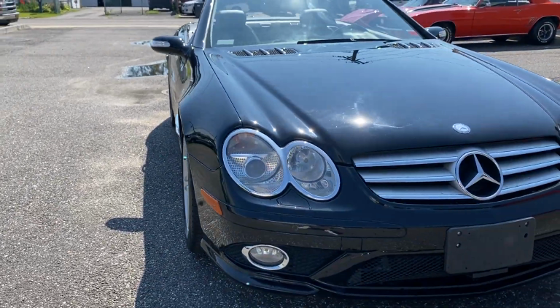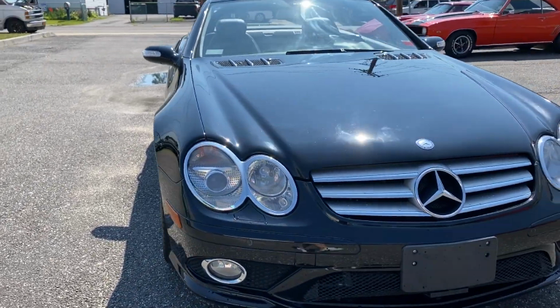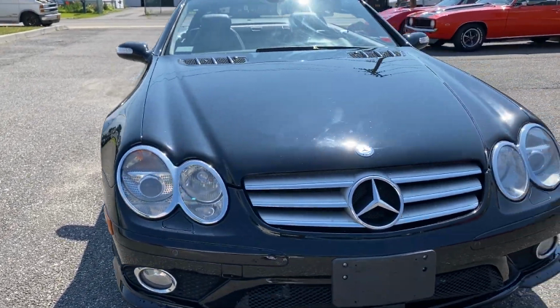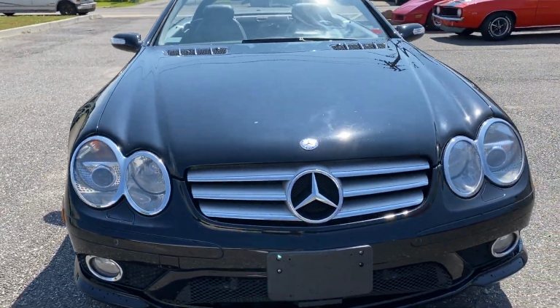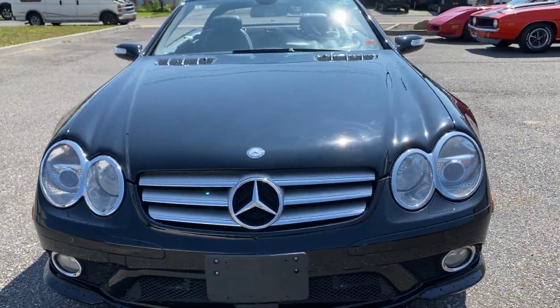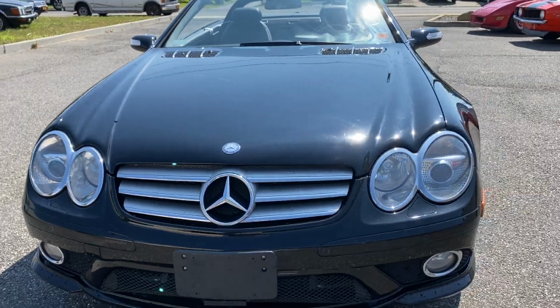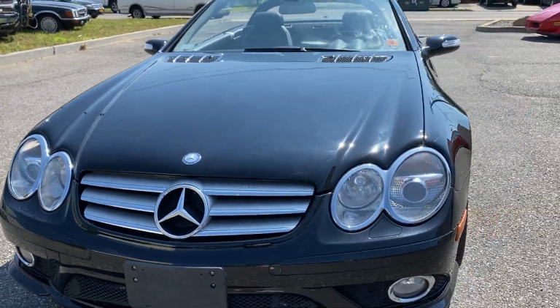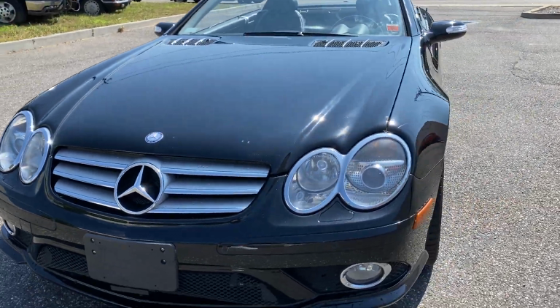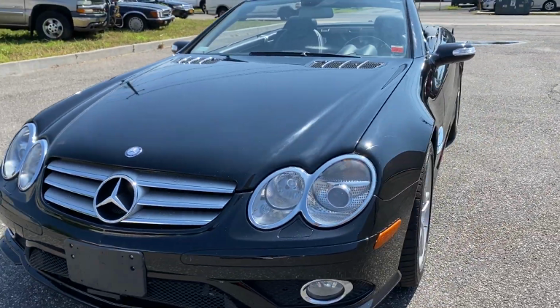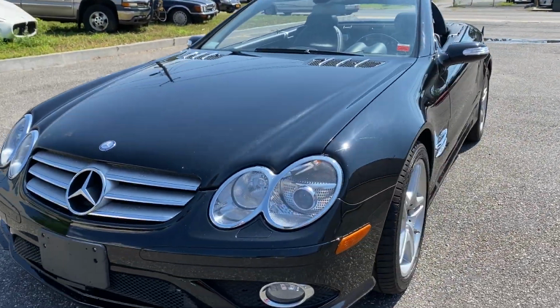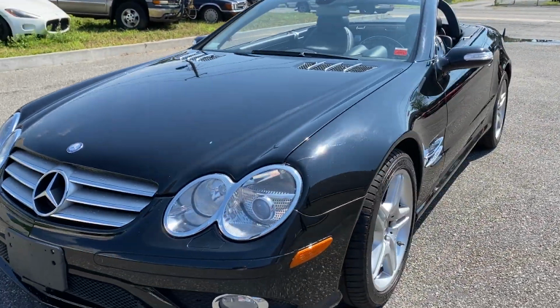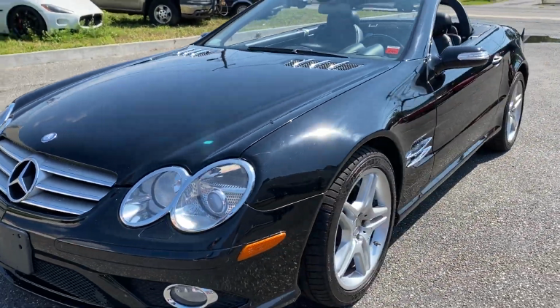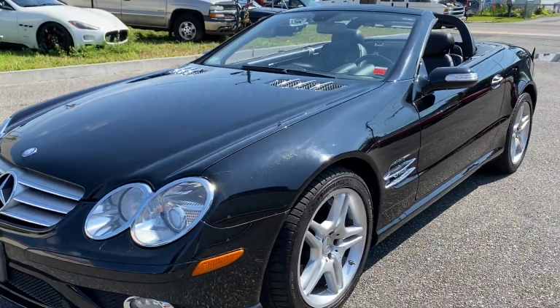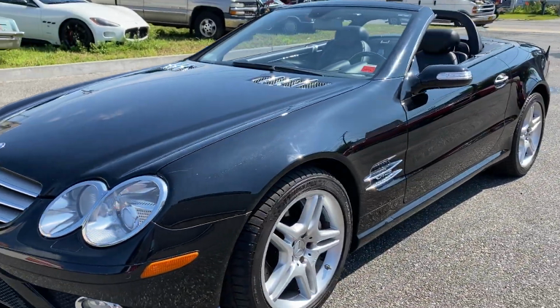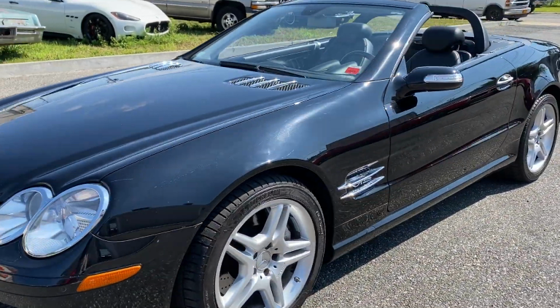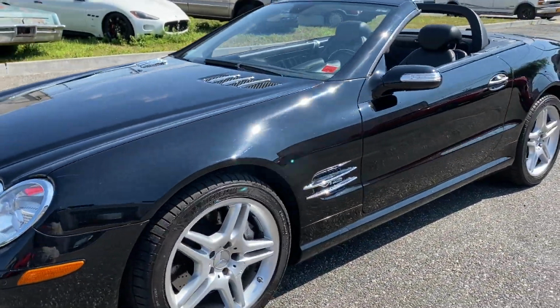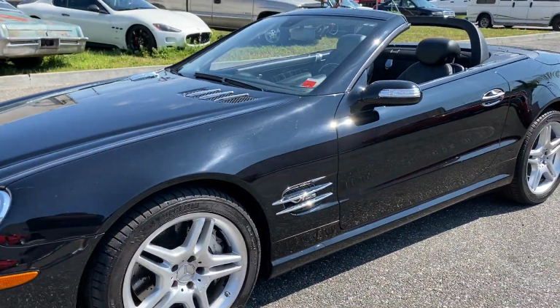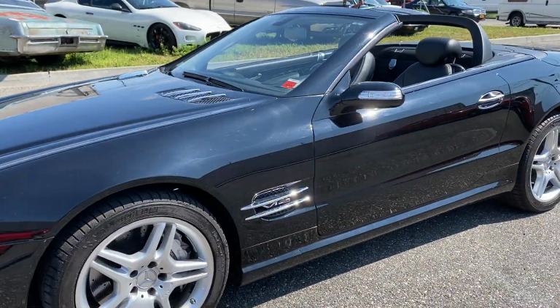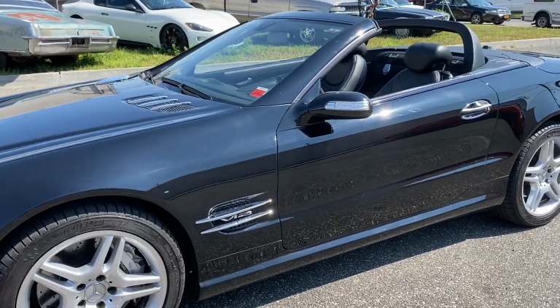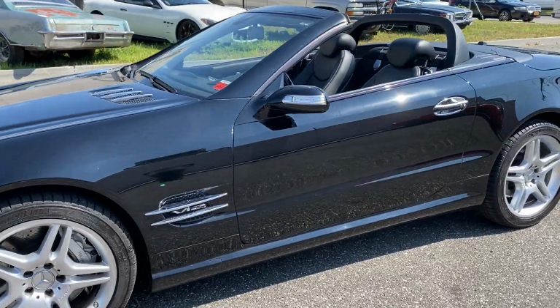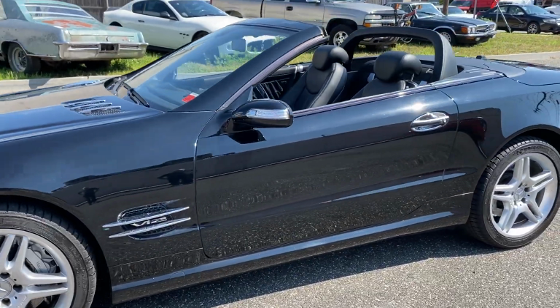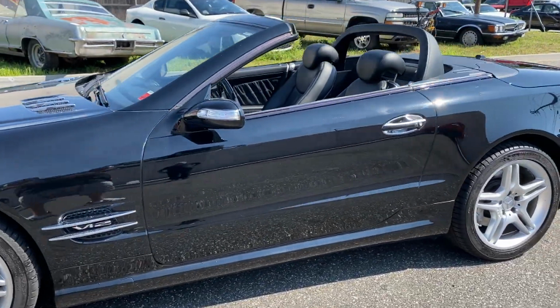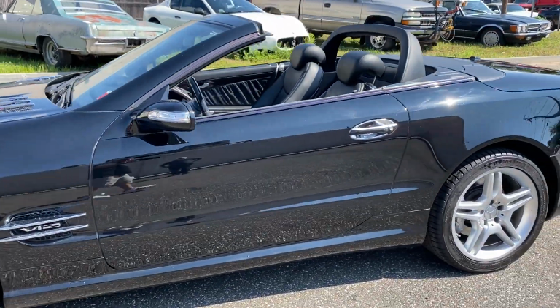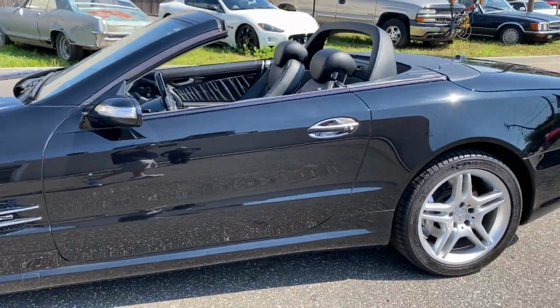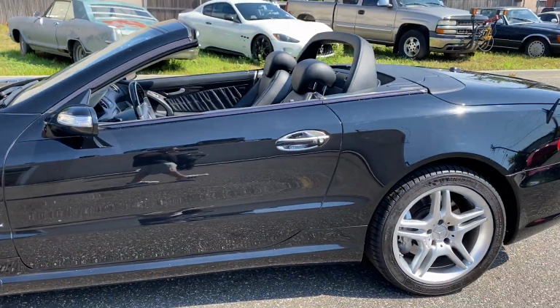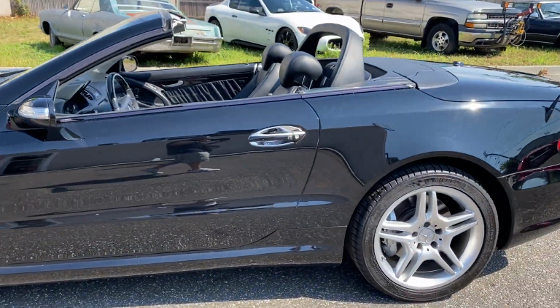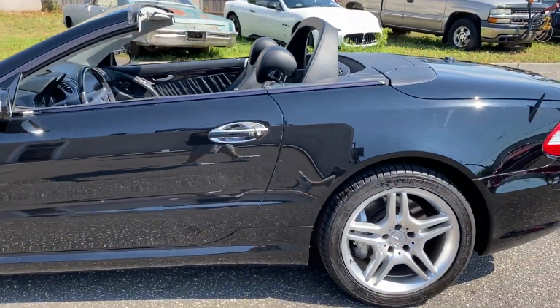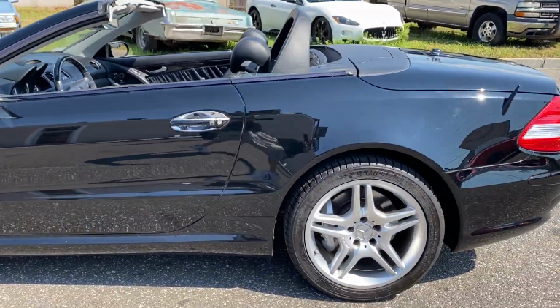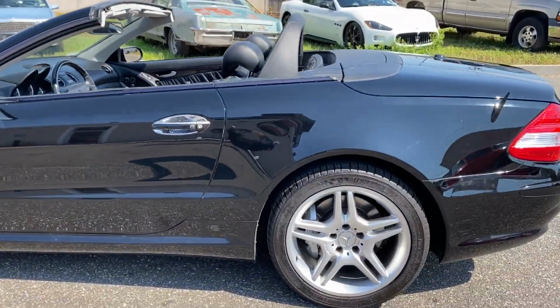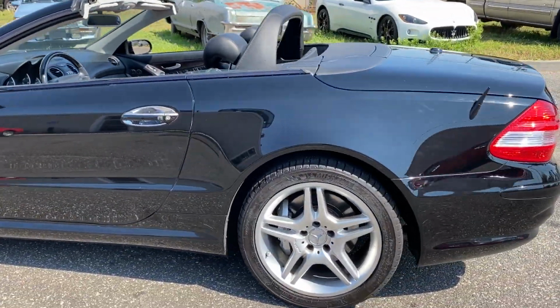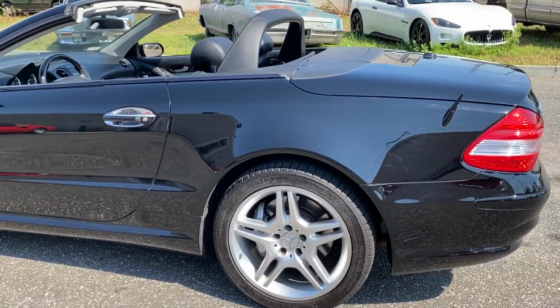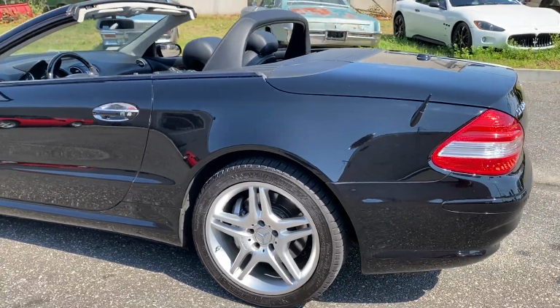All new tires, brakes, maintained, privately owned for the last five years by a friend of mine. Just a really, really nice, clean car. If you're looking for a great exotic car without breaking the bank, this is the one.